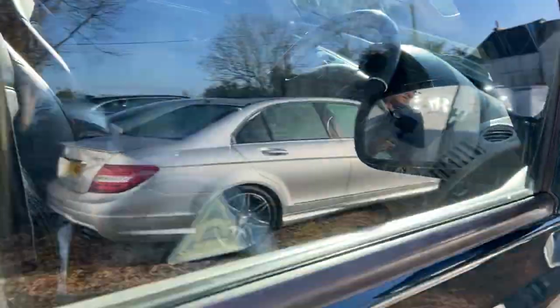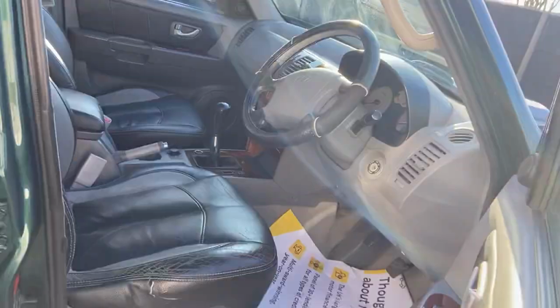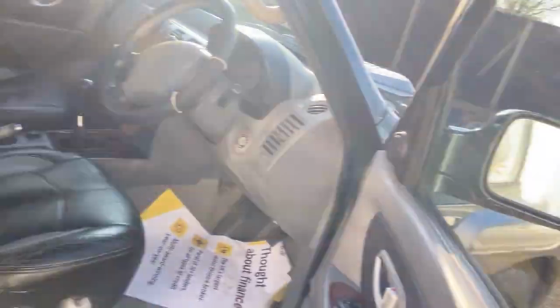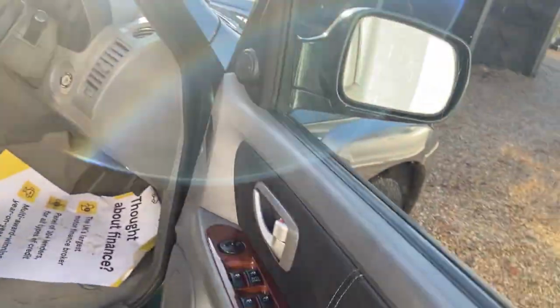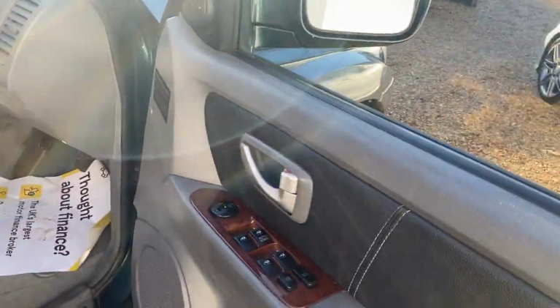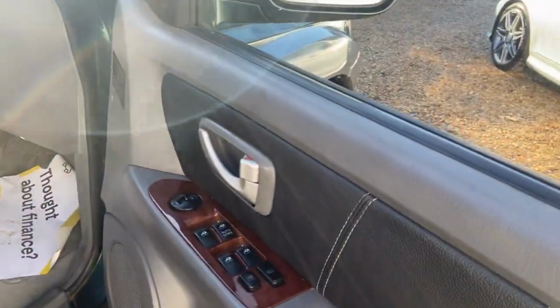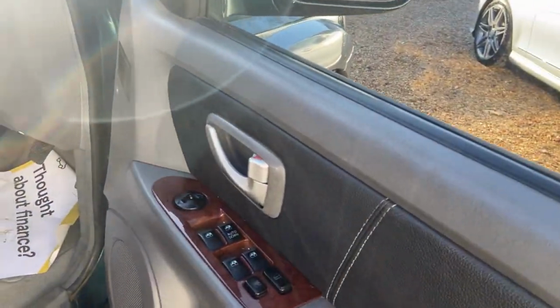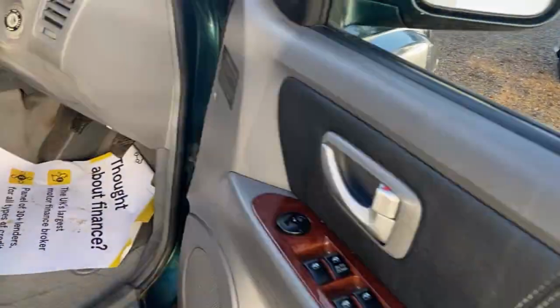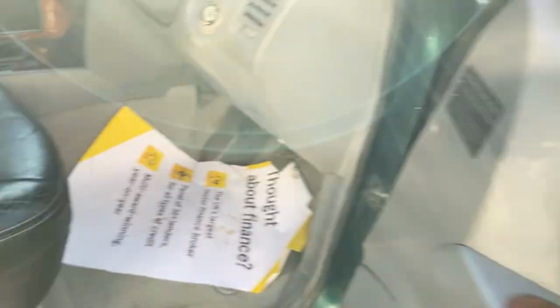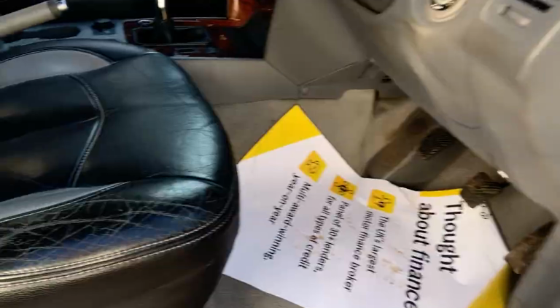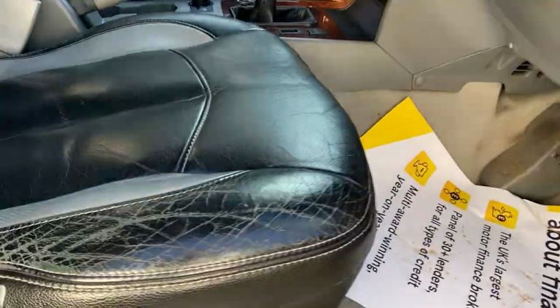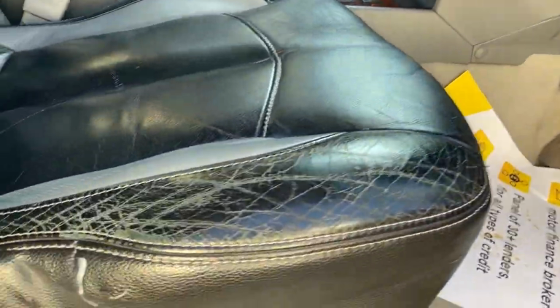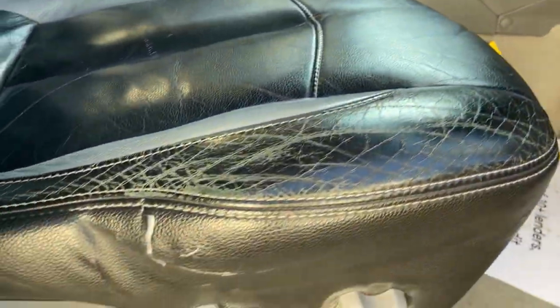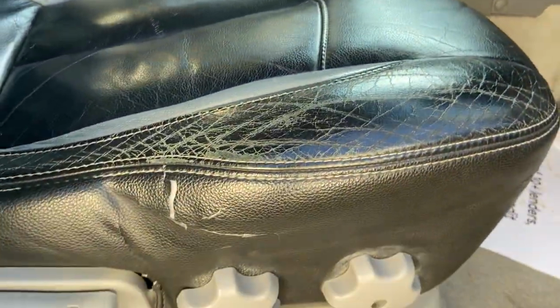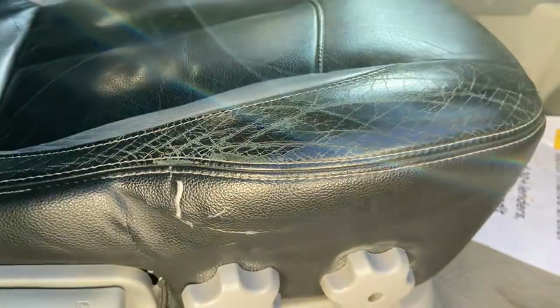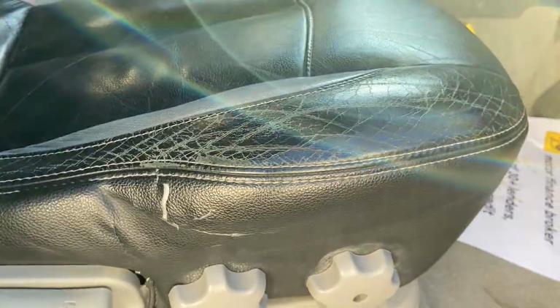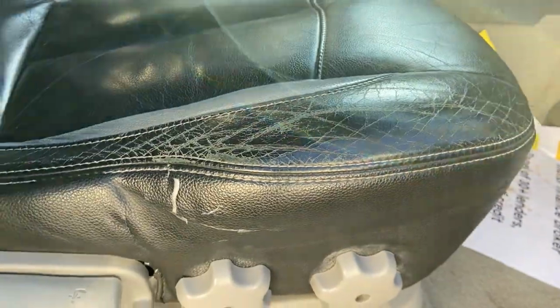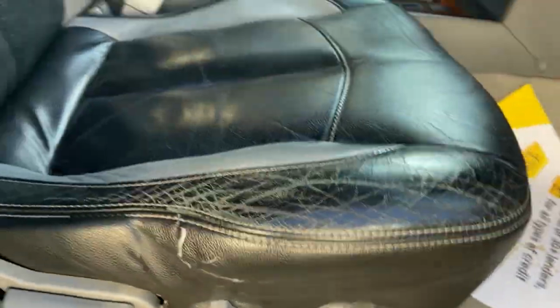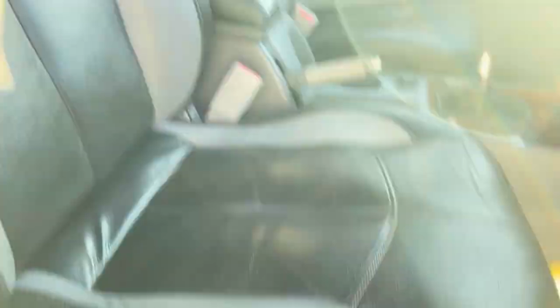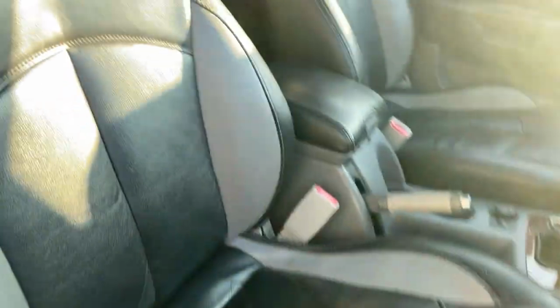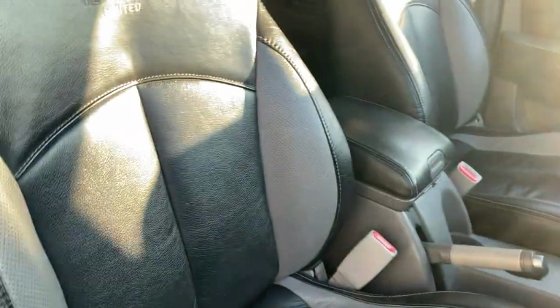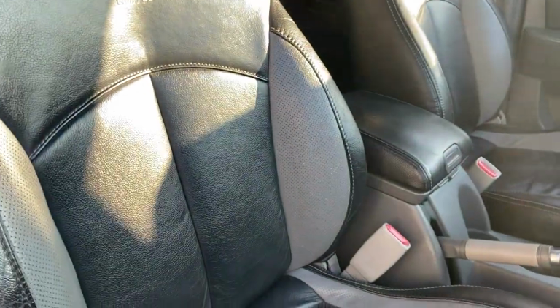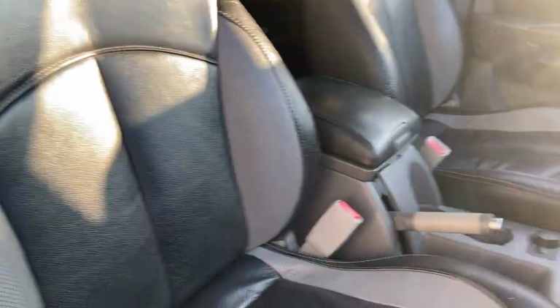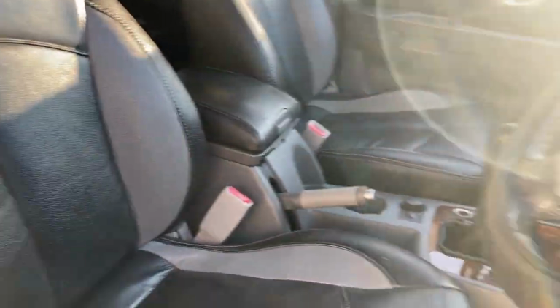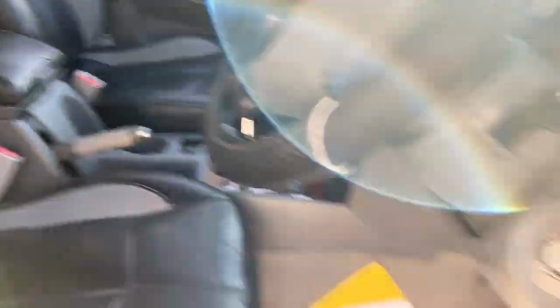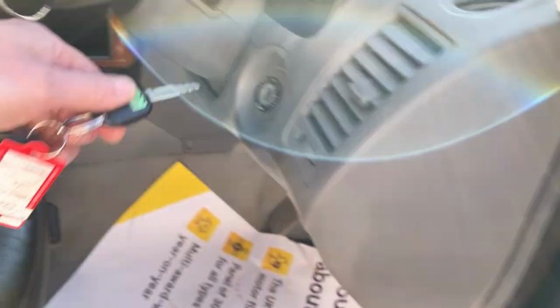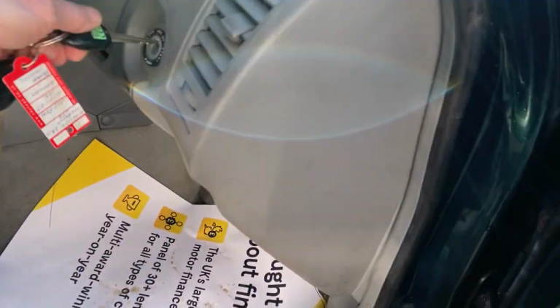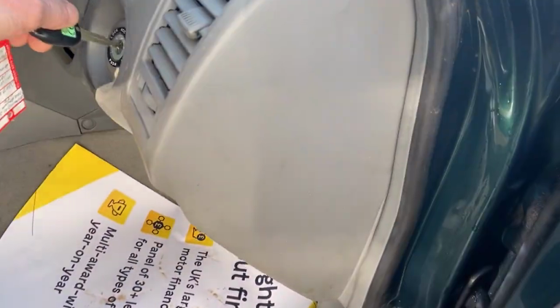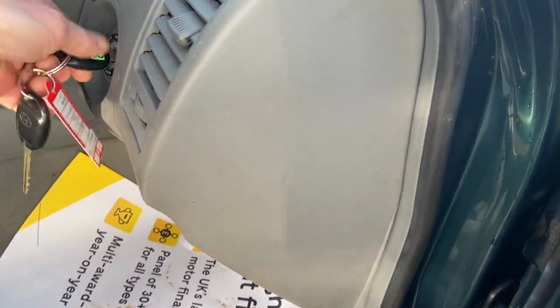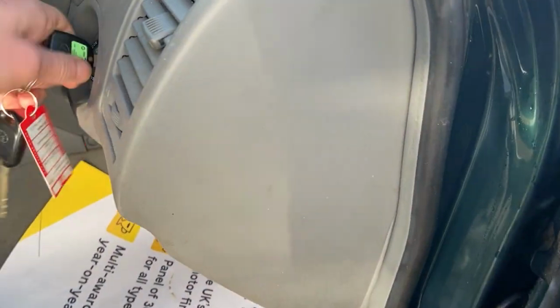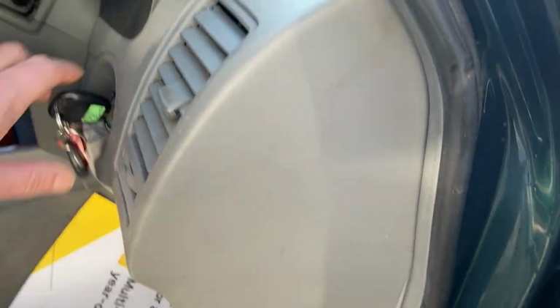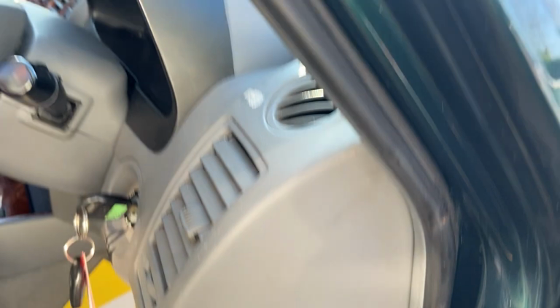Into the driver's side — windows all round. There's a little bit of wear on the driver's seat, nothing major, but again just trying to be completely upfront. You don't want to waste your time or waste my time.